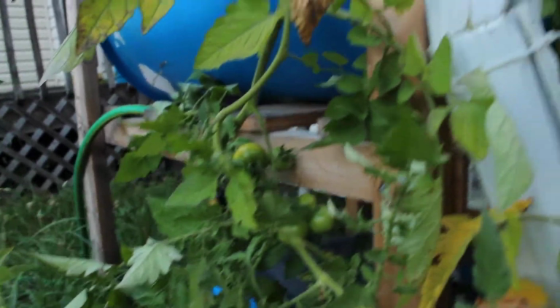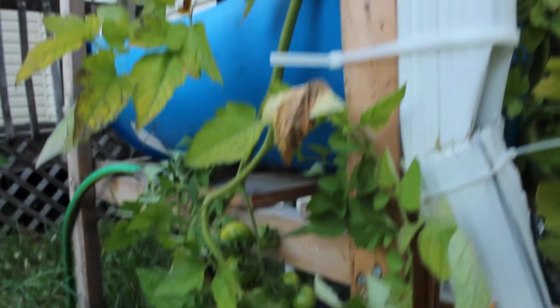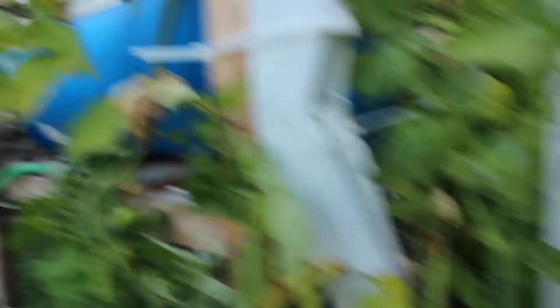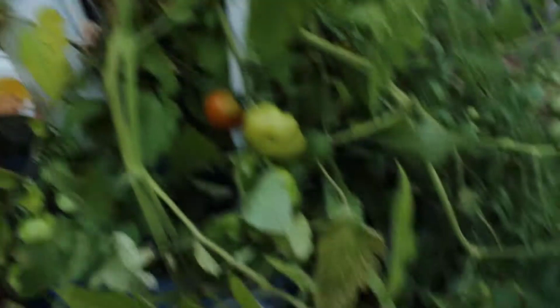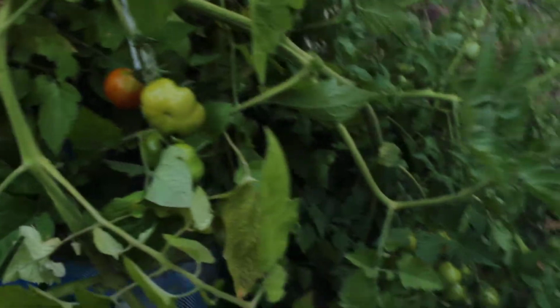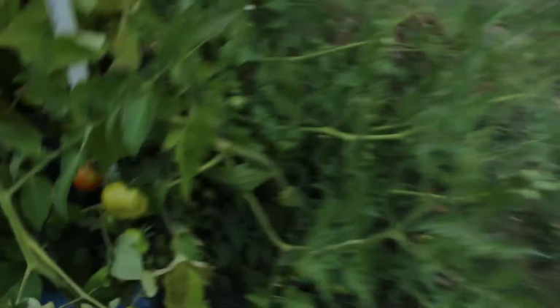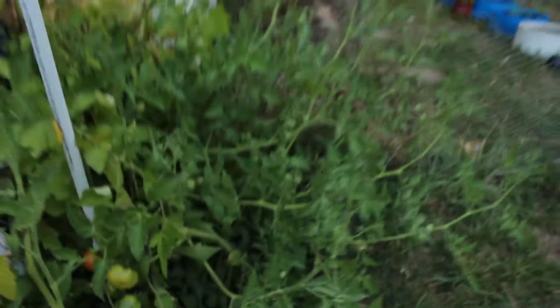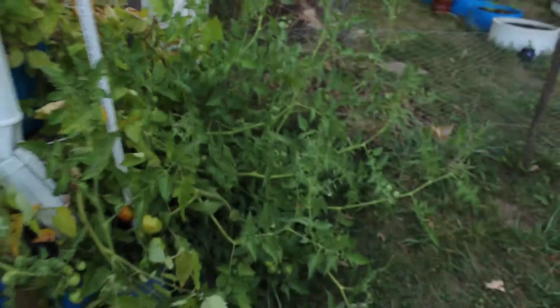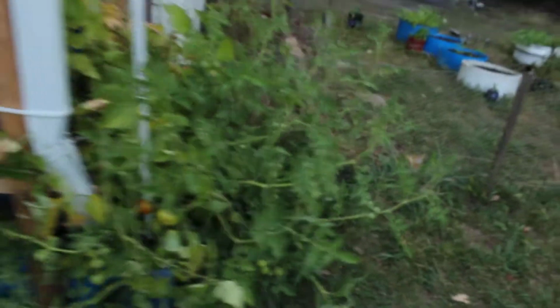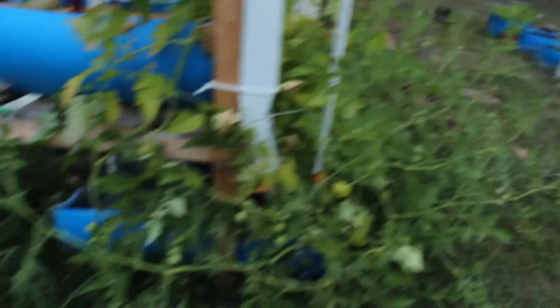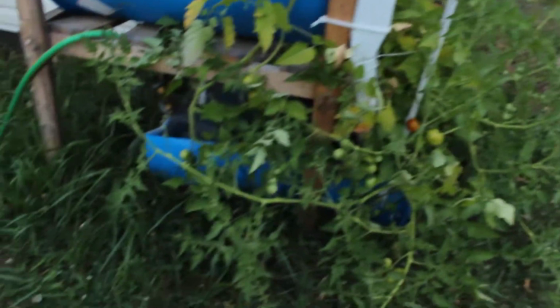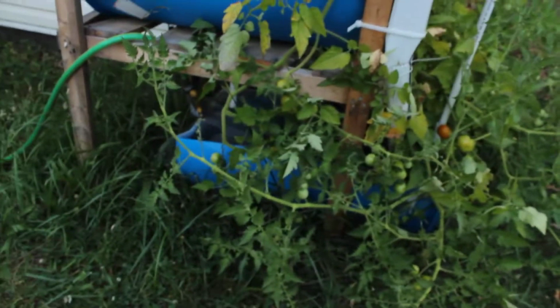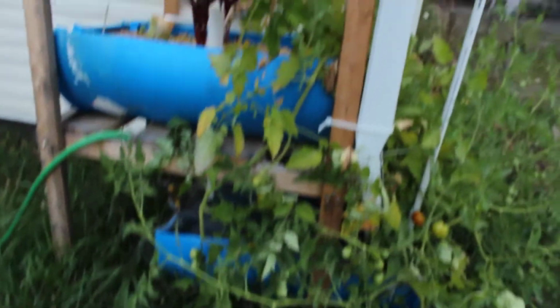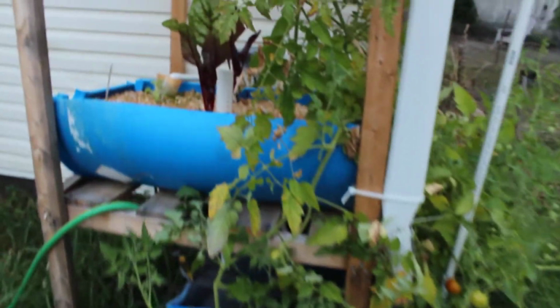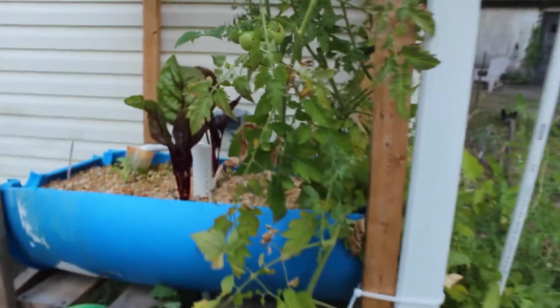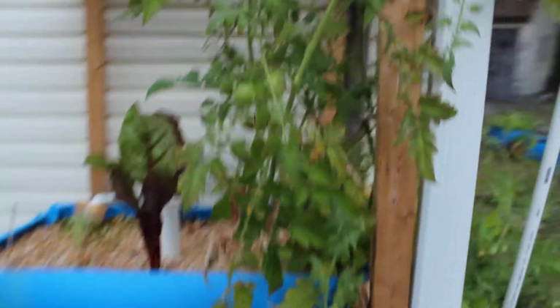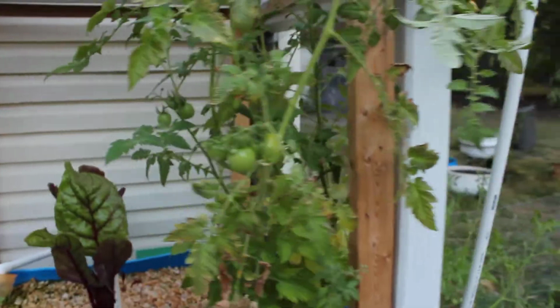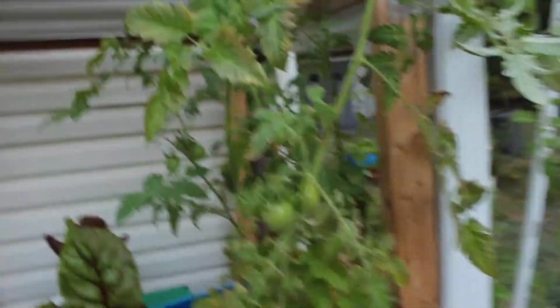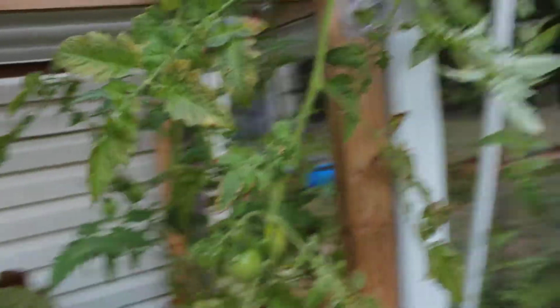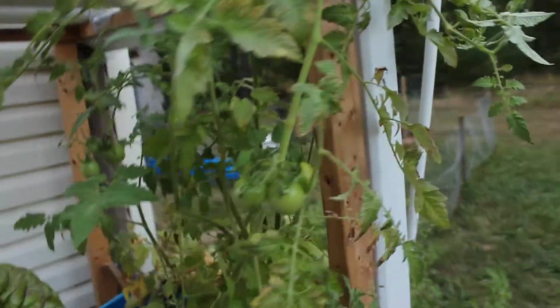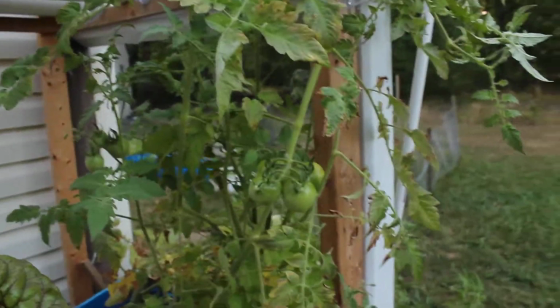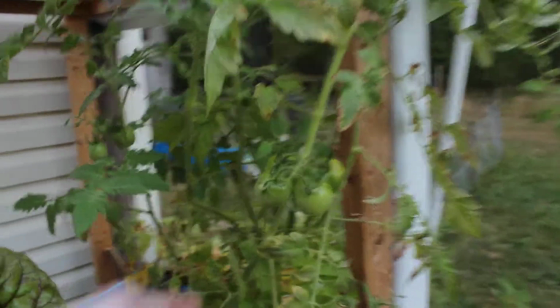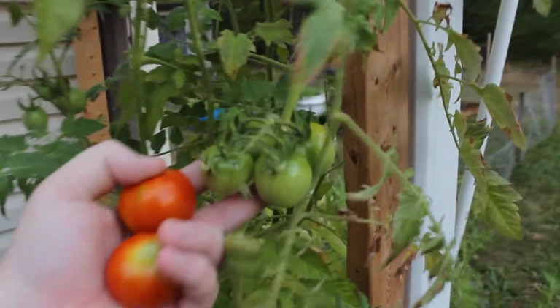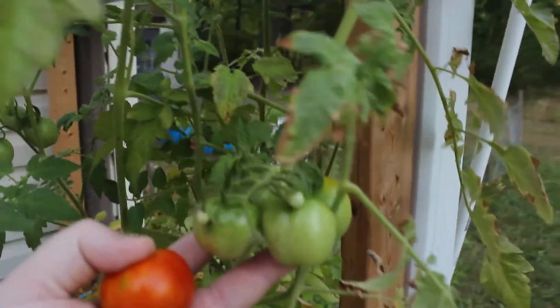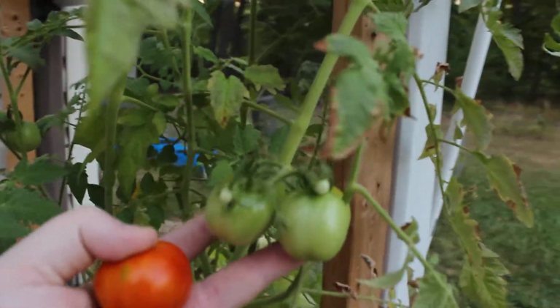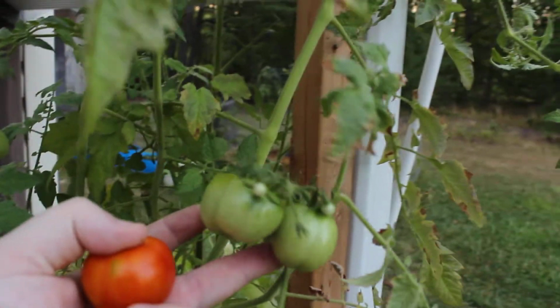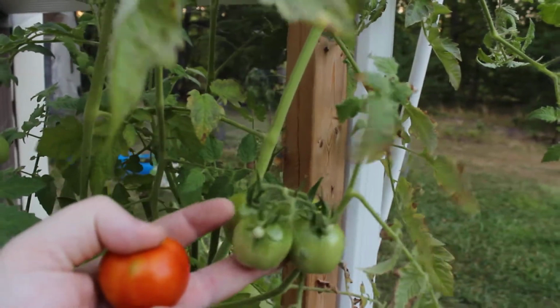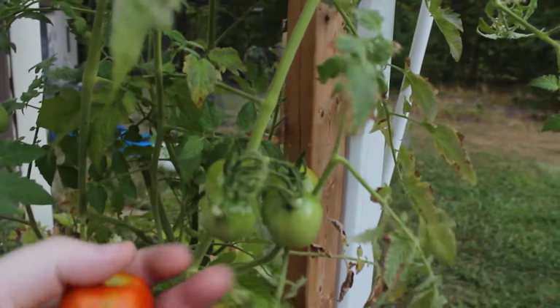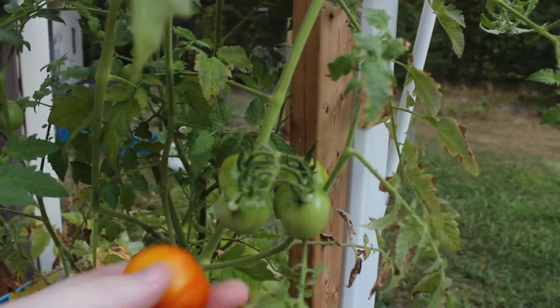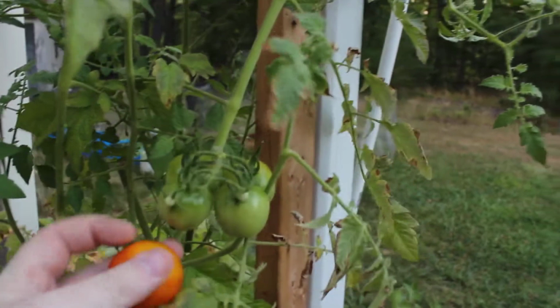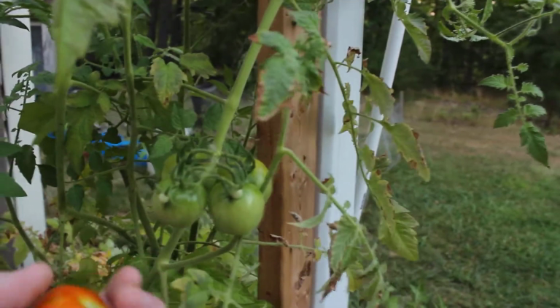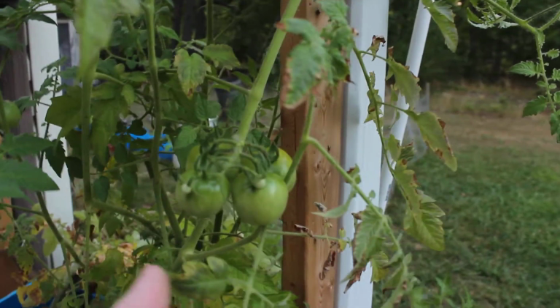These things are growing like weeds, actually. And I say that because, as you can see, they're taking up part of my yard. I just wanted to show you guys these cherry tomatoes — I have another bunch right here — because I thought they were really cool, how big they are.